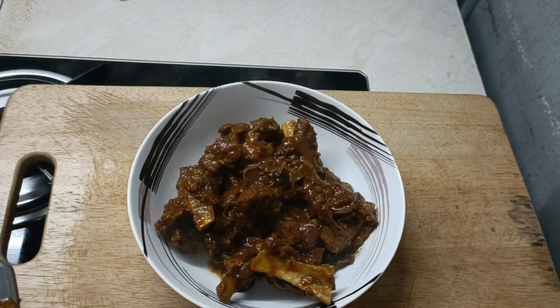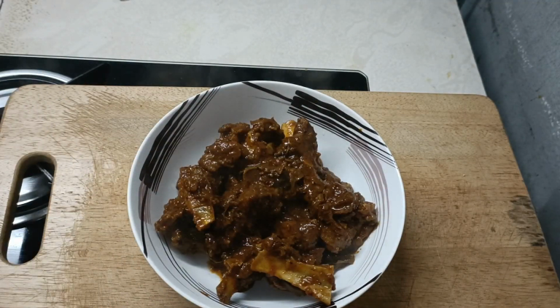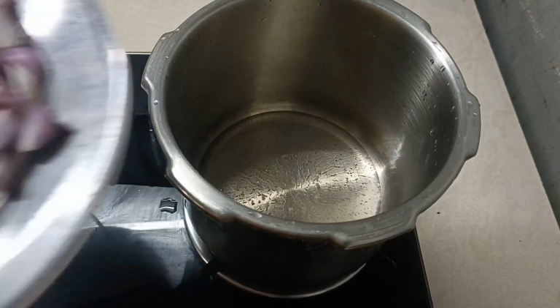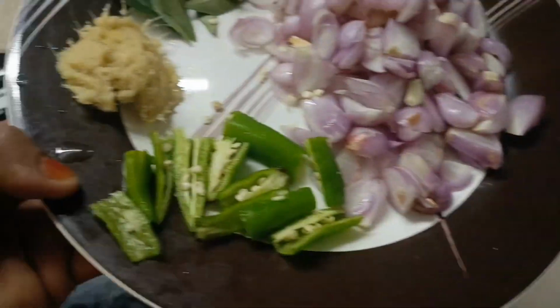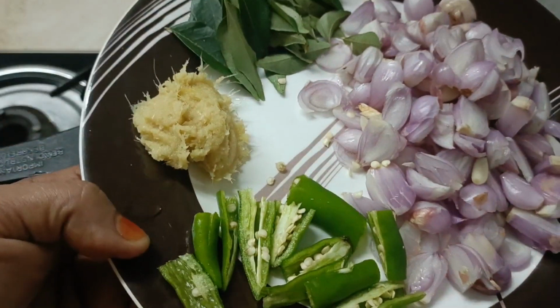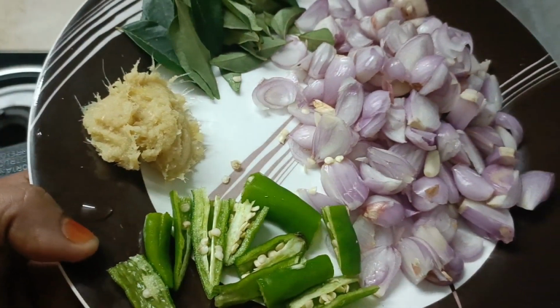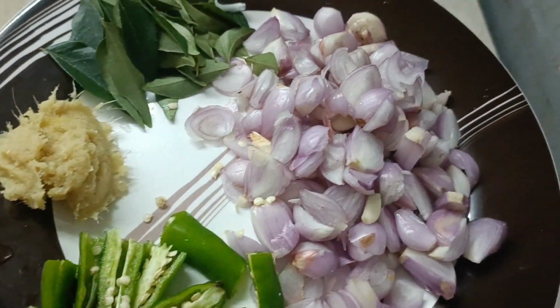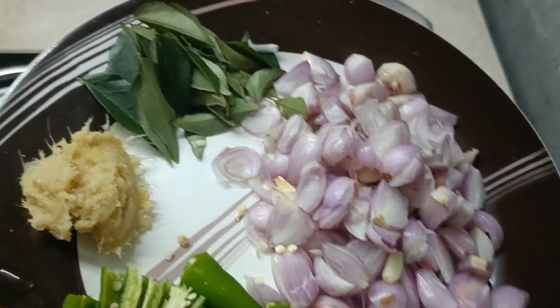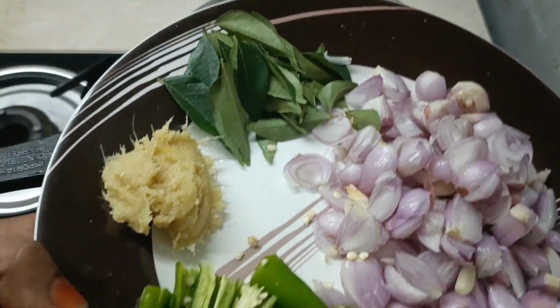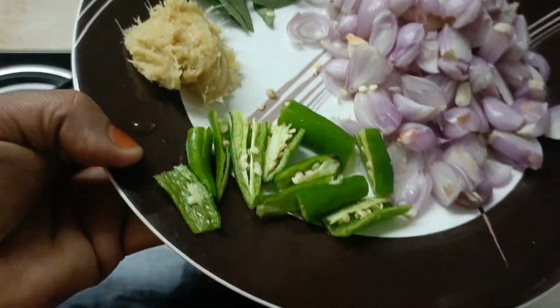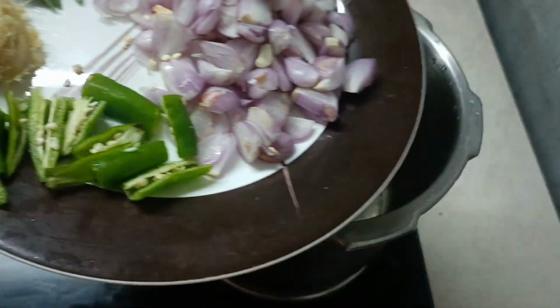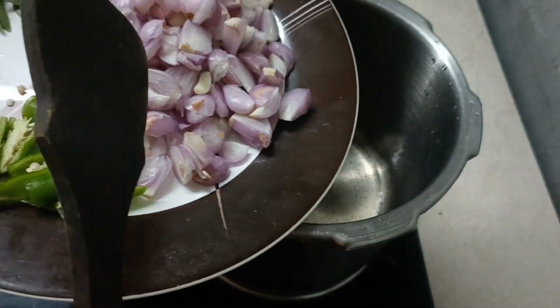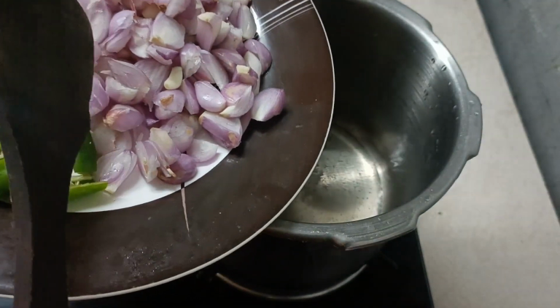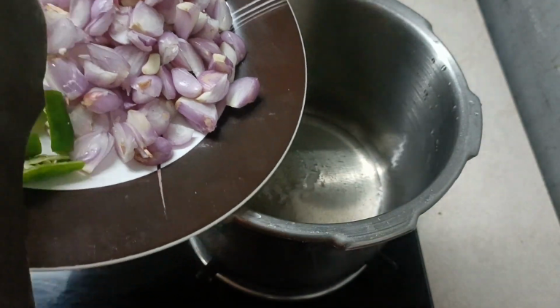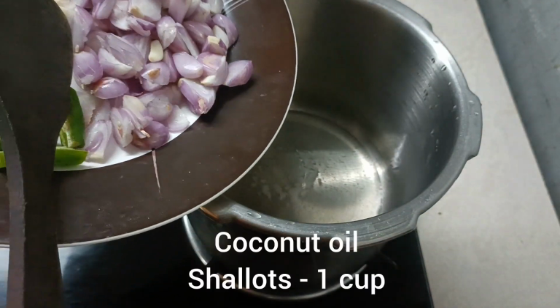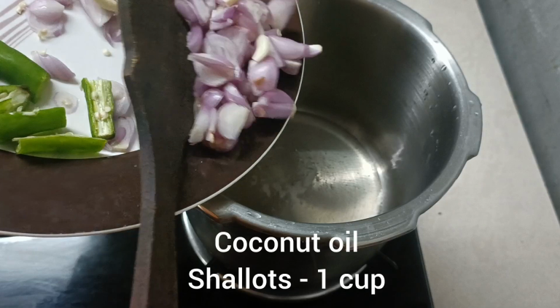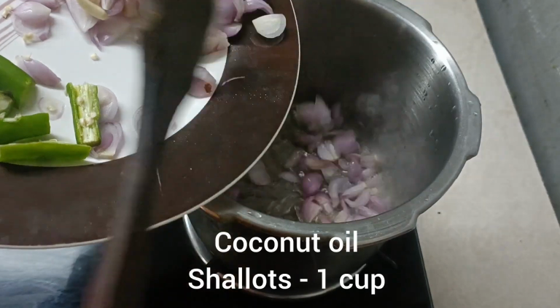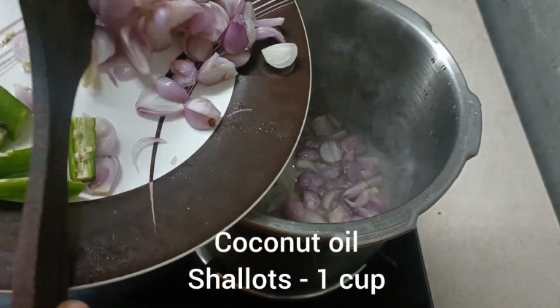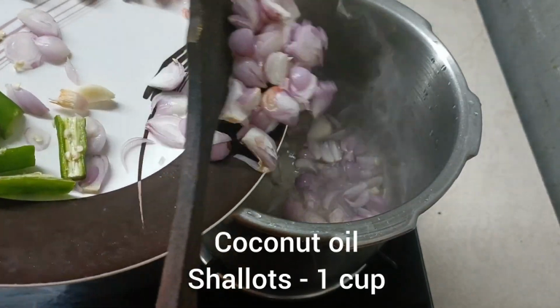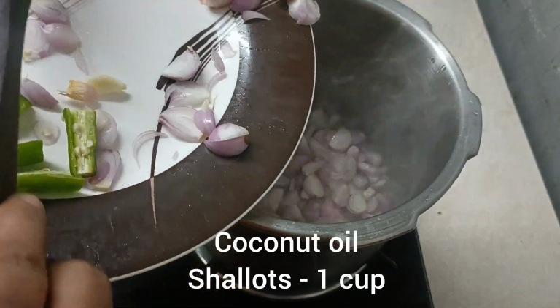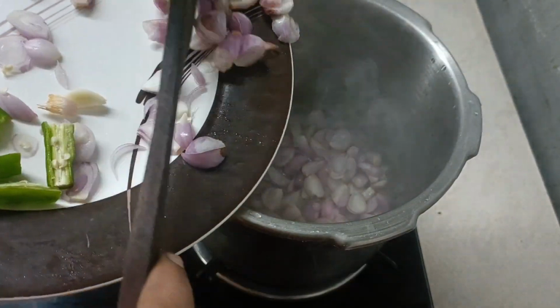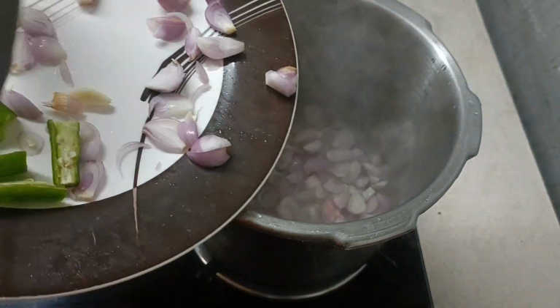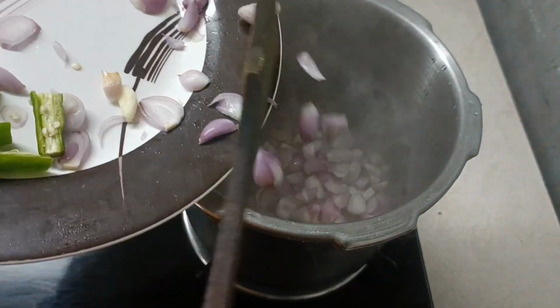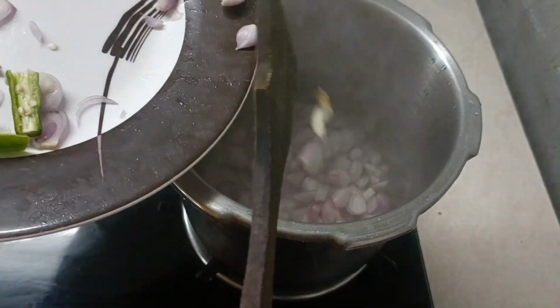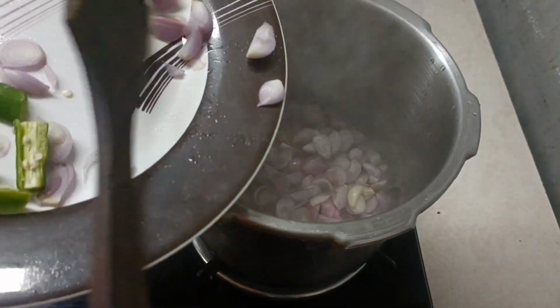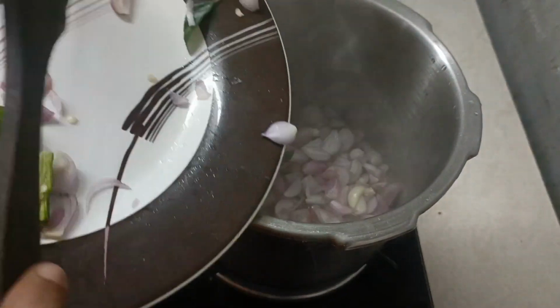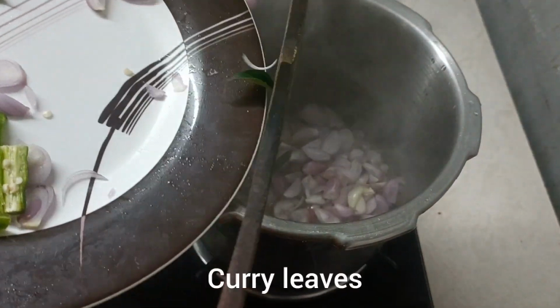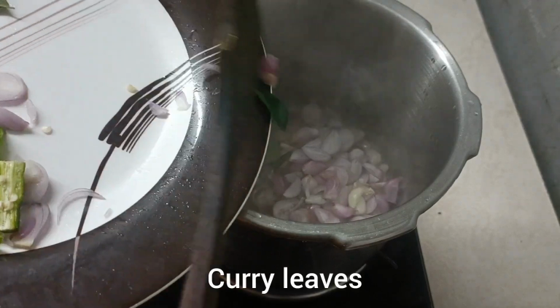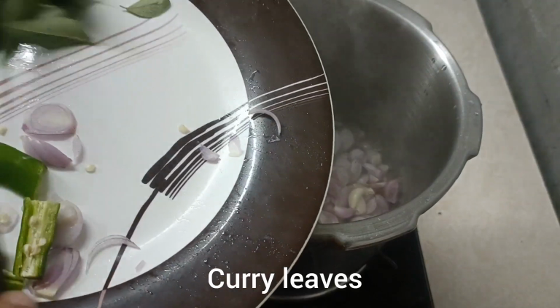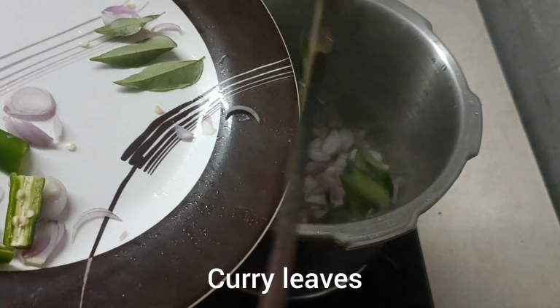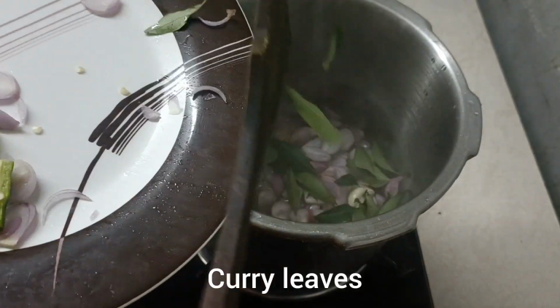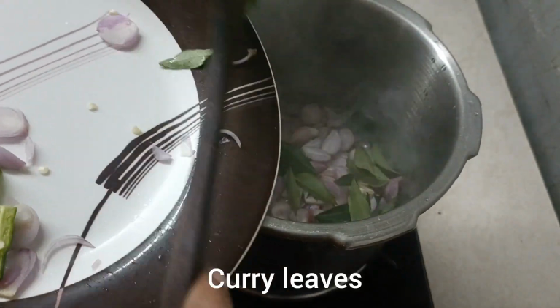I am going to put the cooker in the gas. I am going to put it in a small bowl and then in the pot.